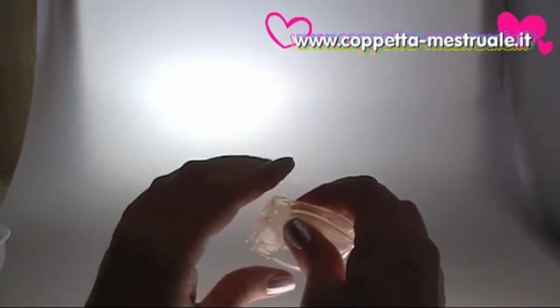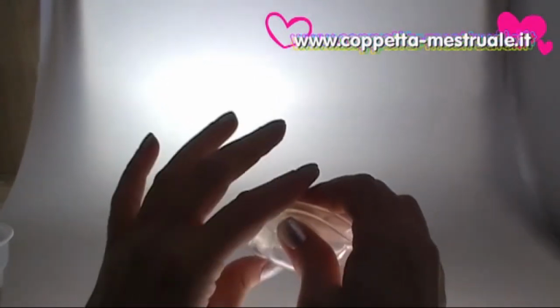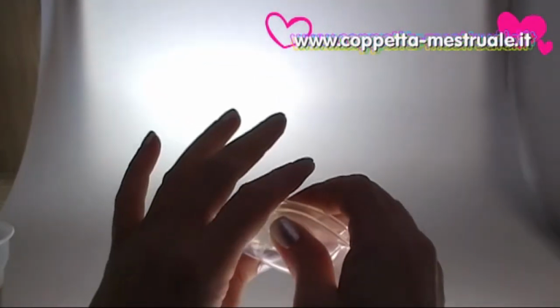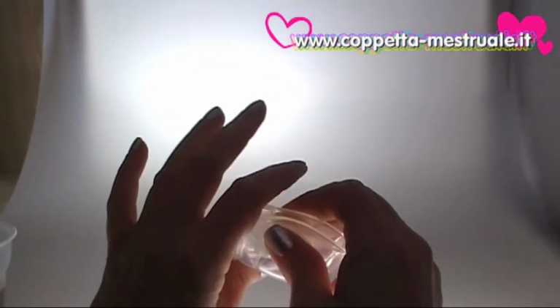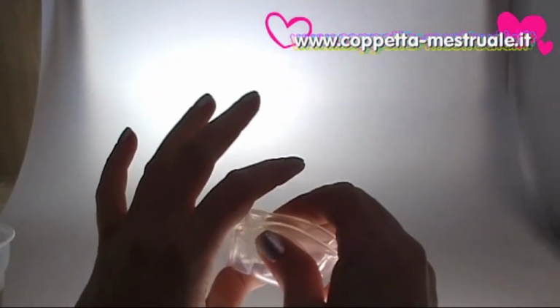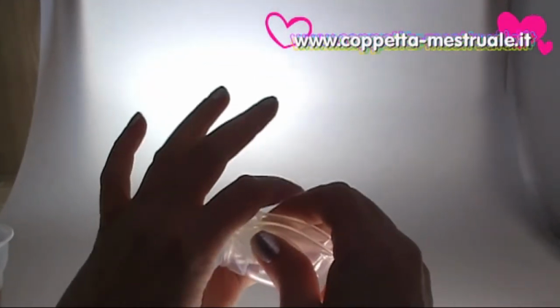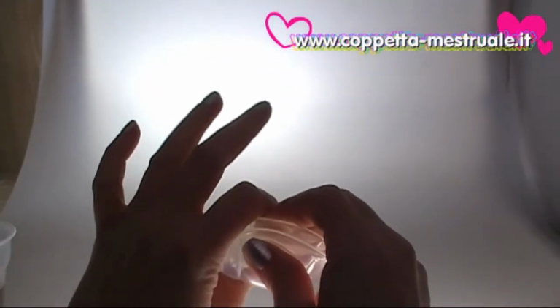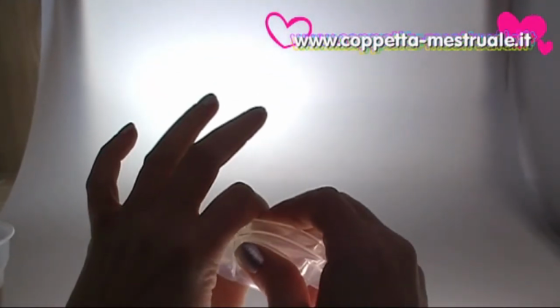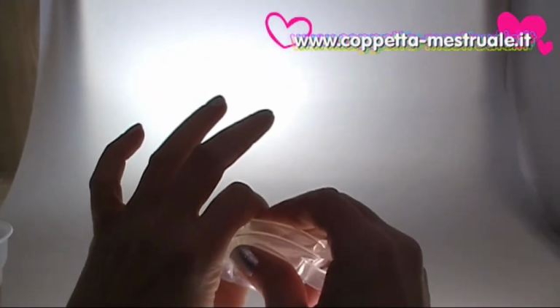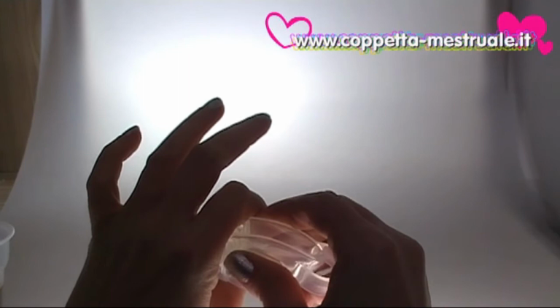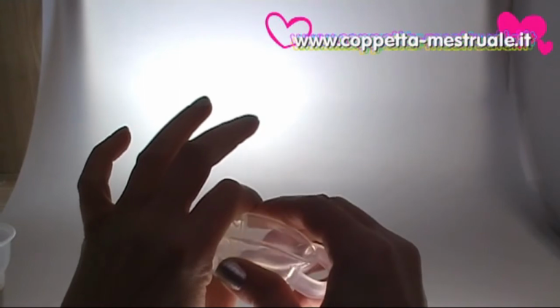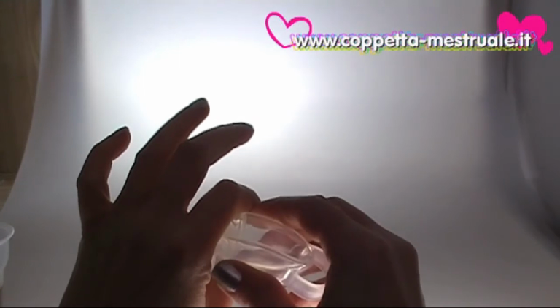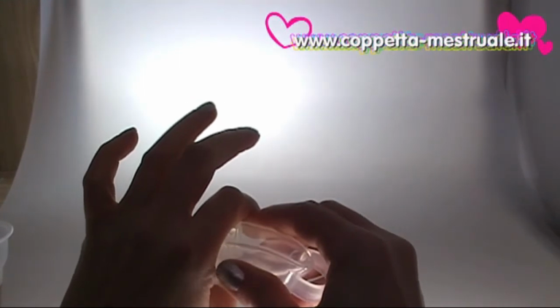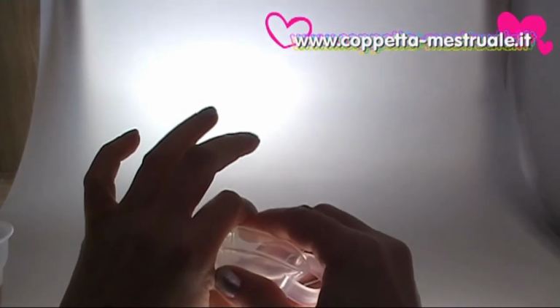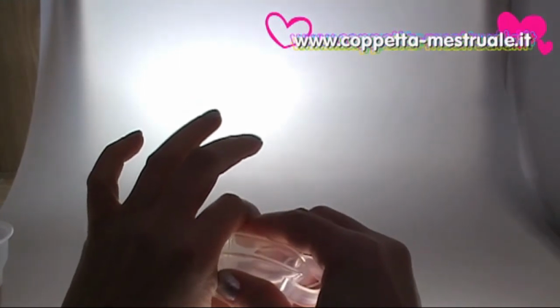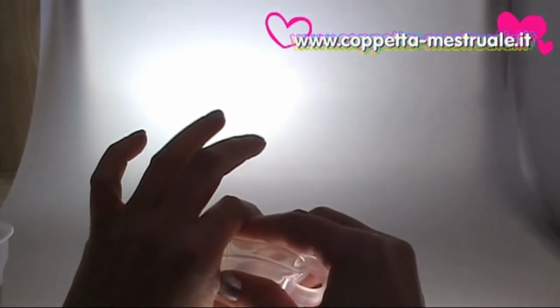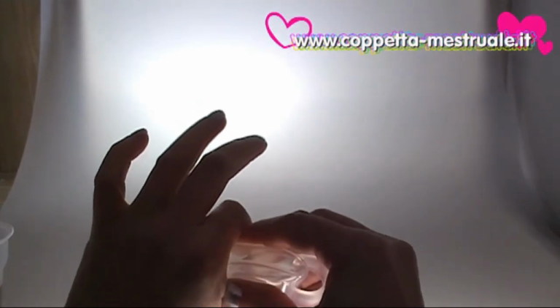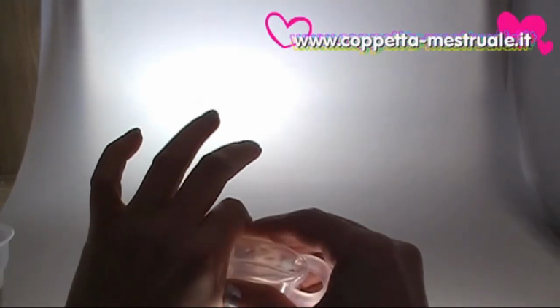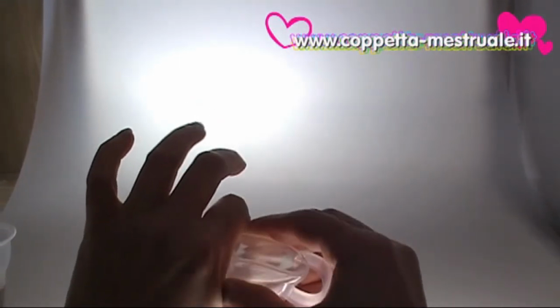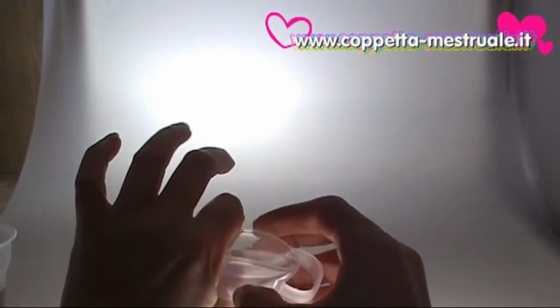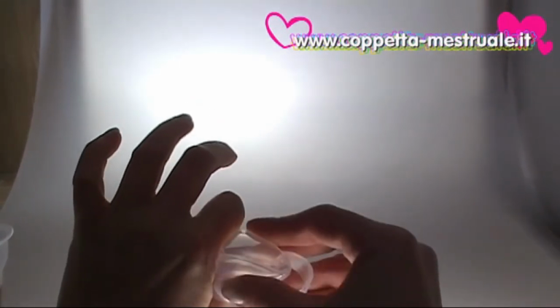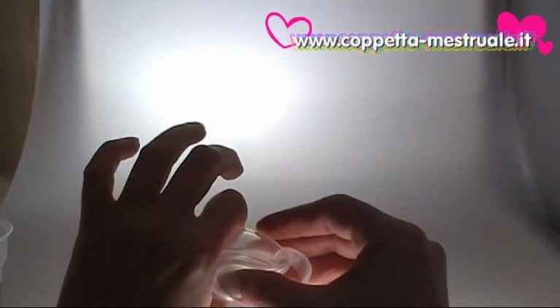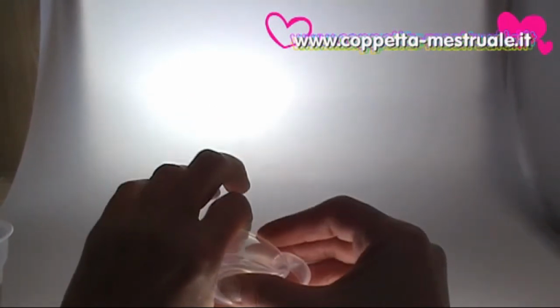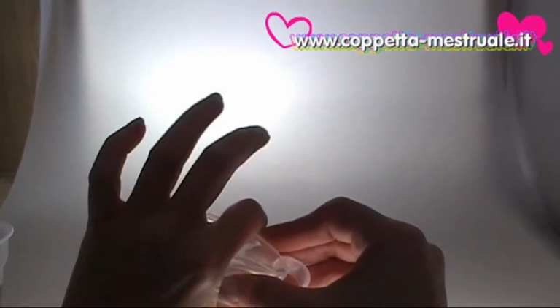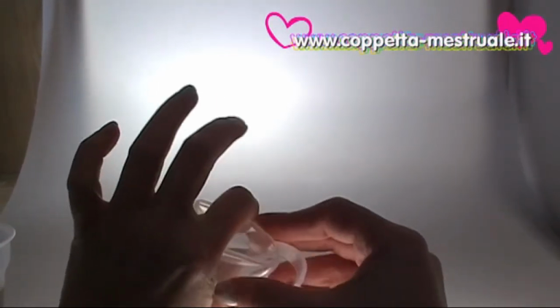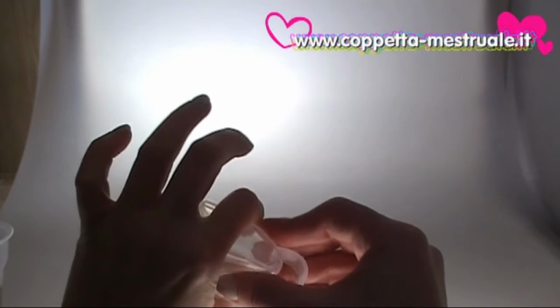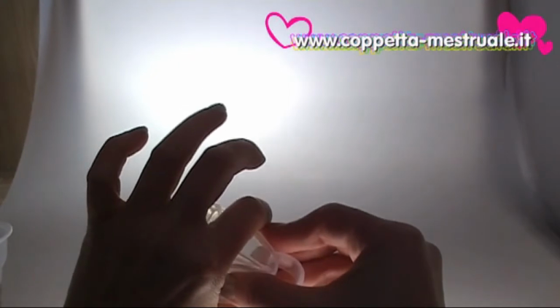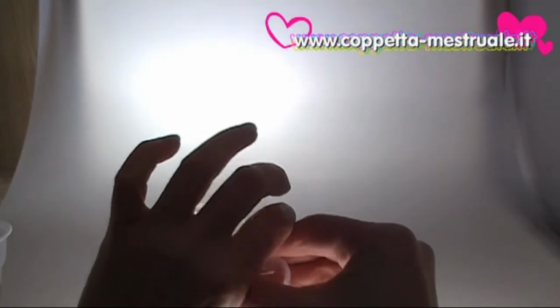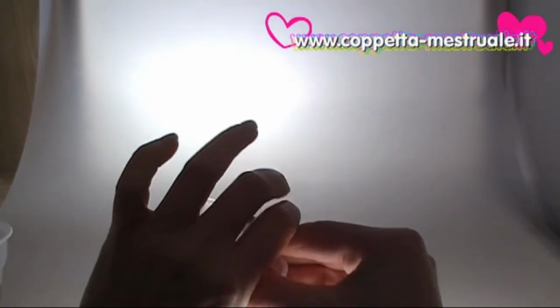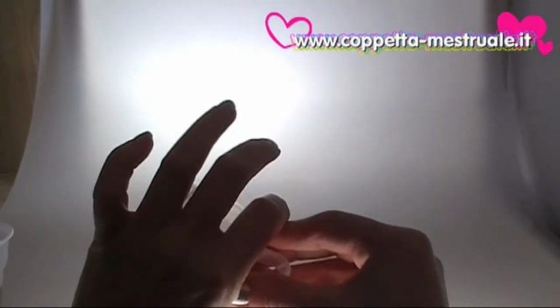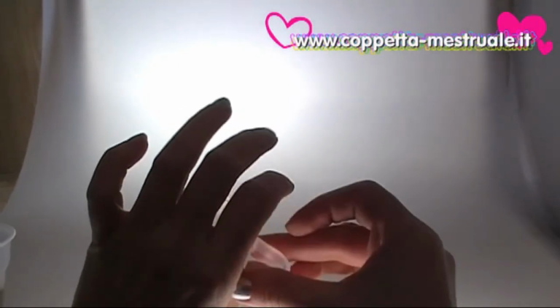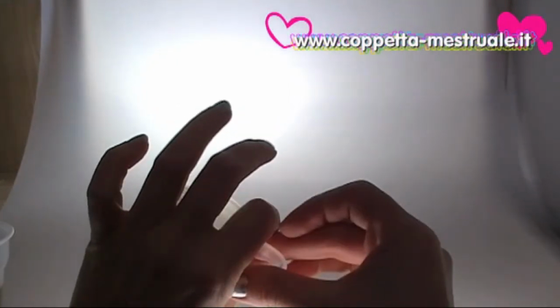Hold the Femicycle firmly and insert it very slowly into the vagina. Keep pushing it slowly until the removal ring enters the vagina. That's all.